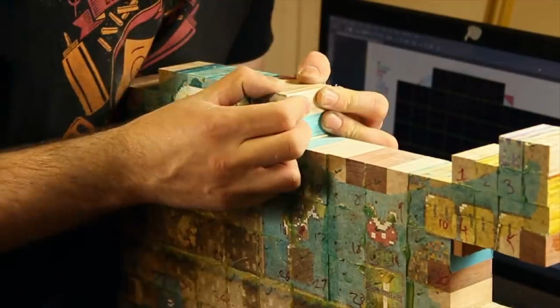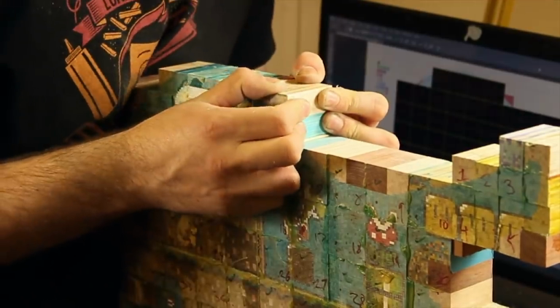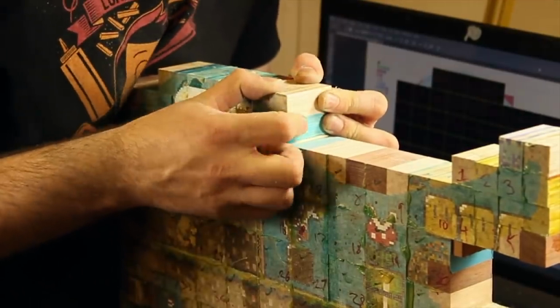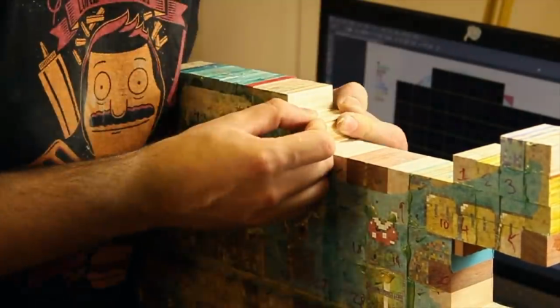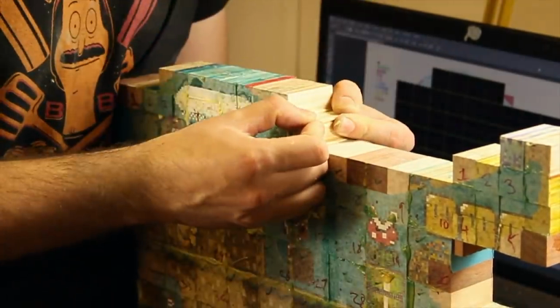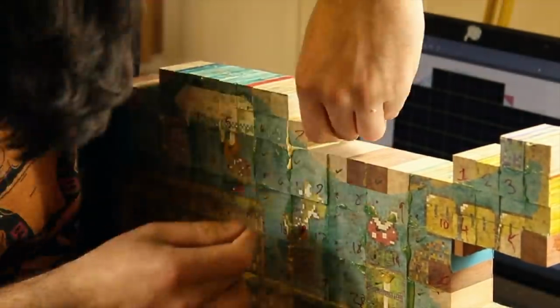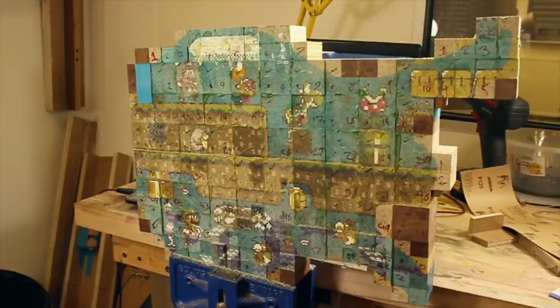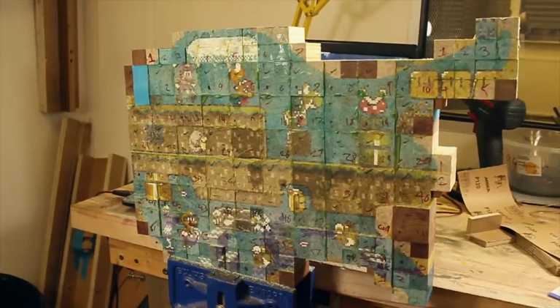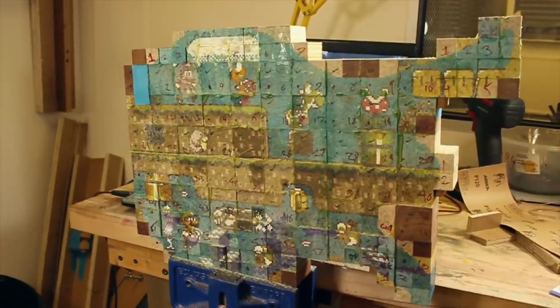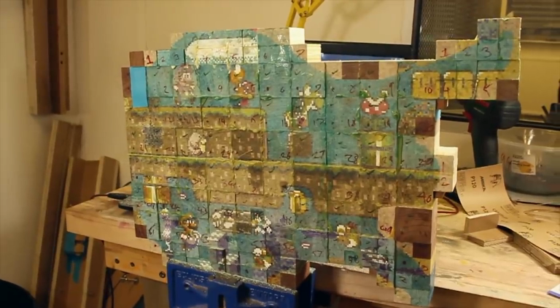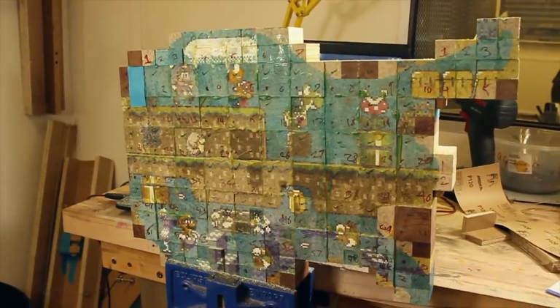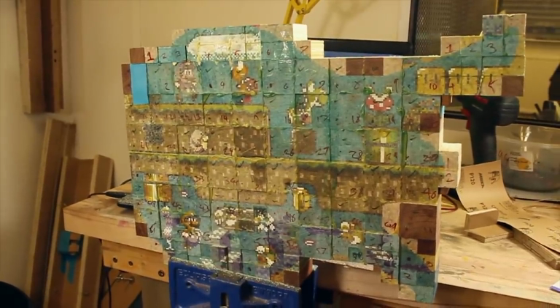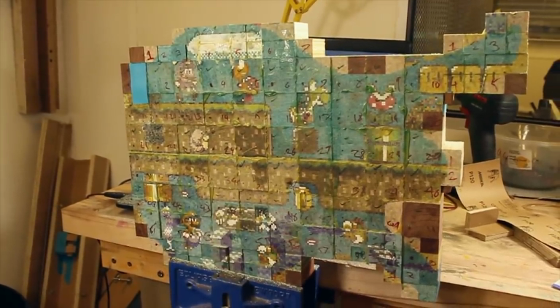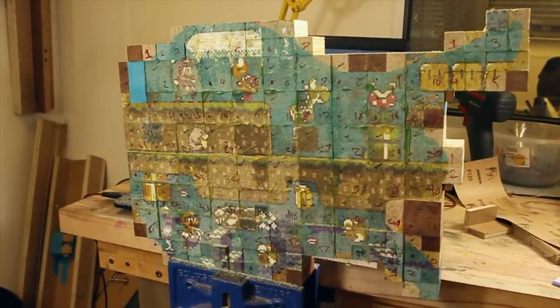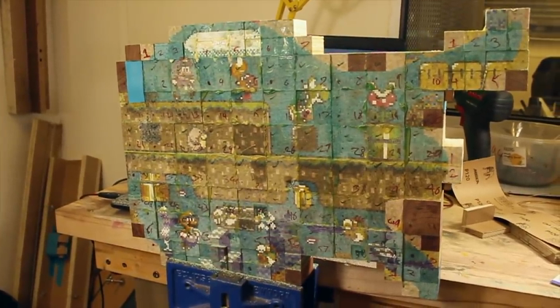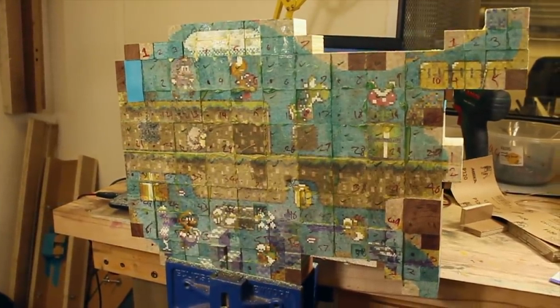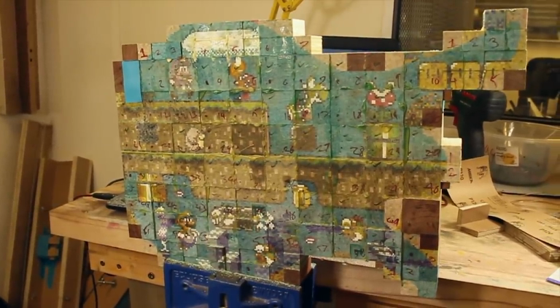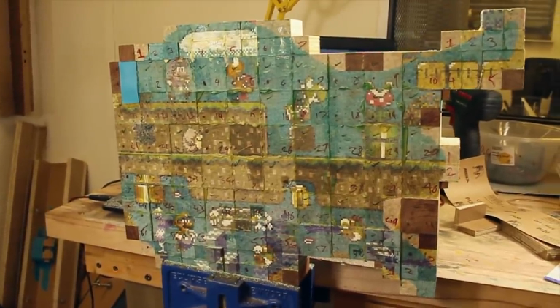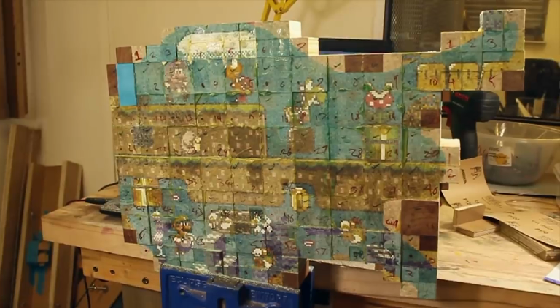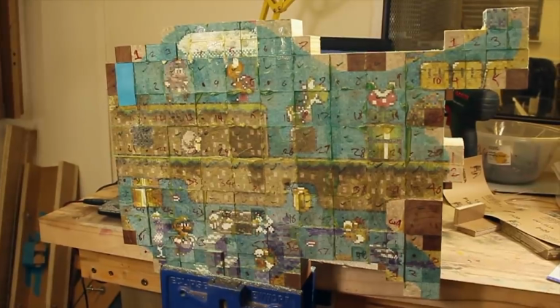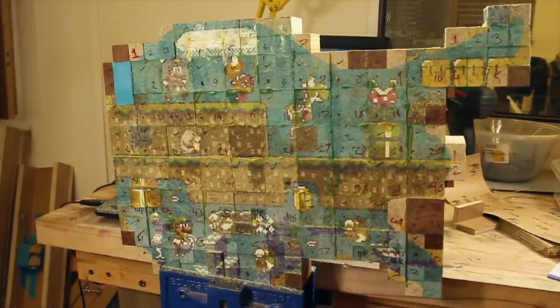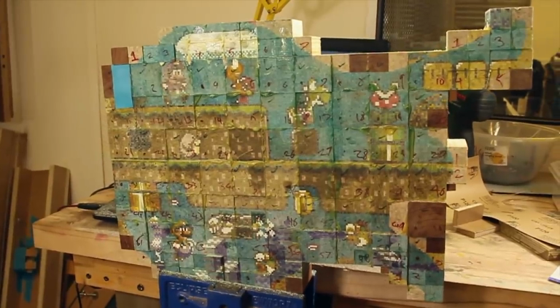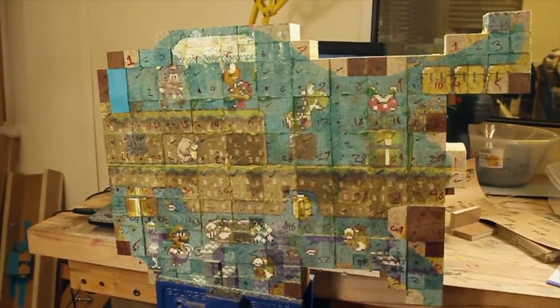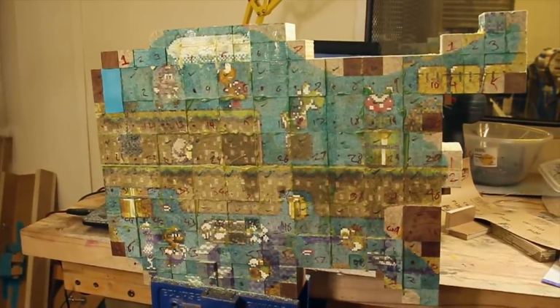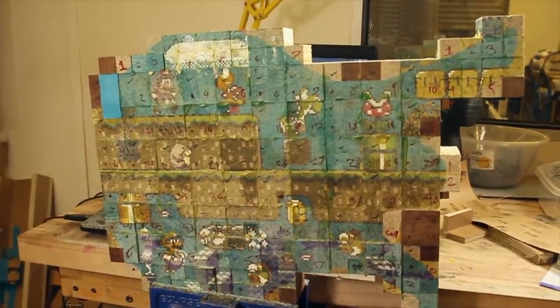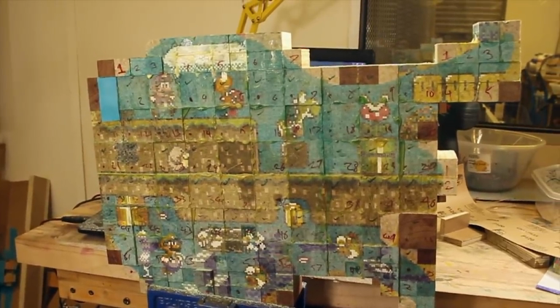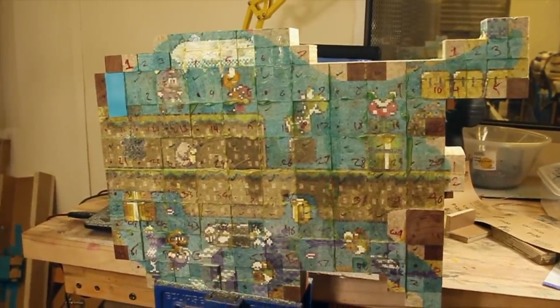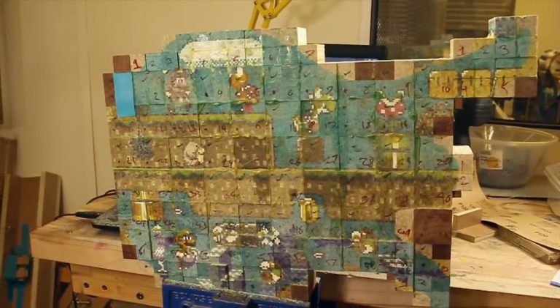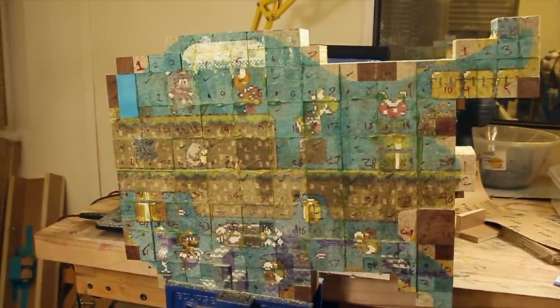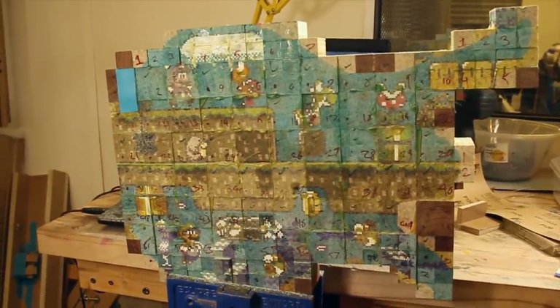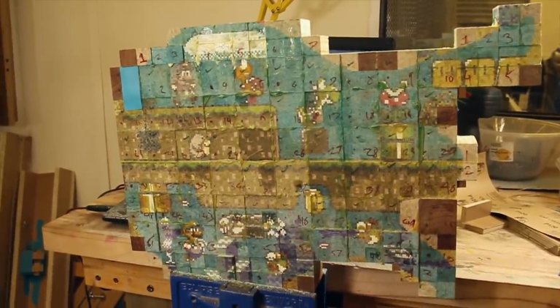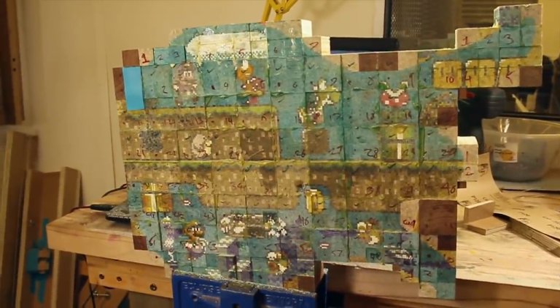Unfortunately the footage of sanding the body flat was lost, but I can tell you it took around 3 days to complete and almost 30 extremely coarse sanding discs.